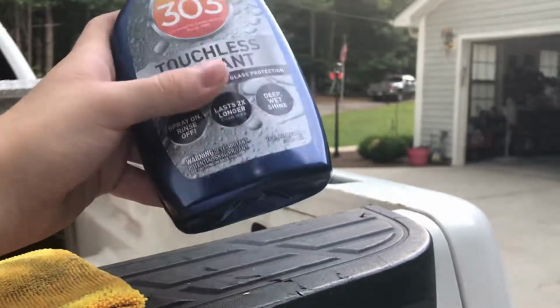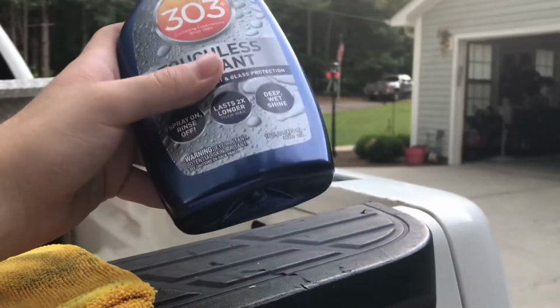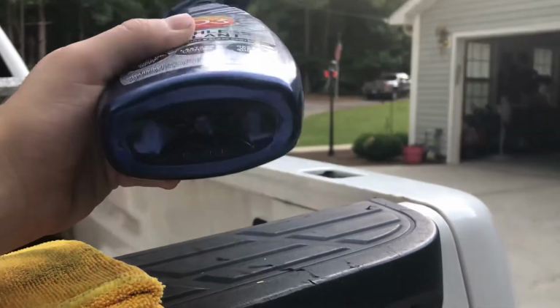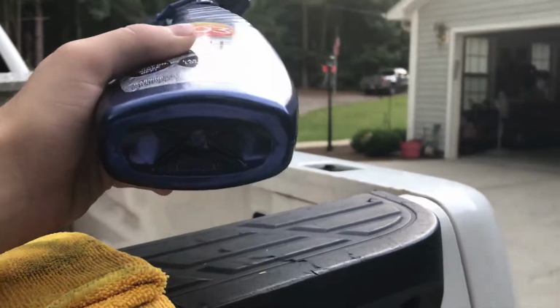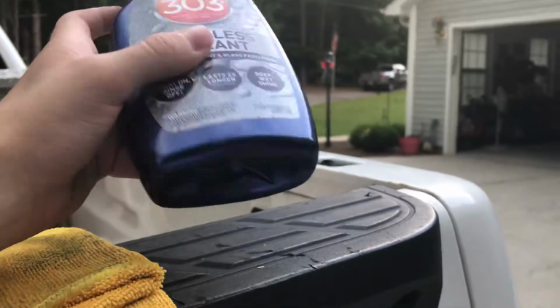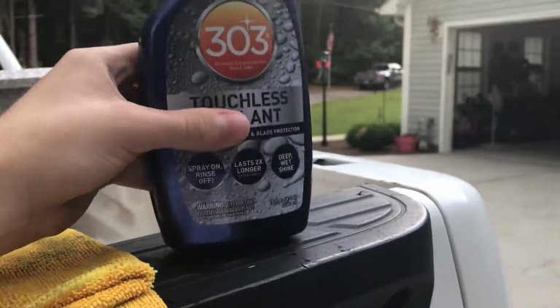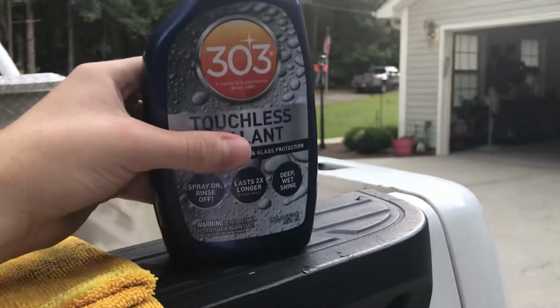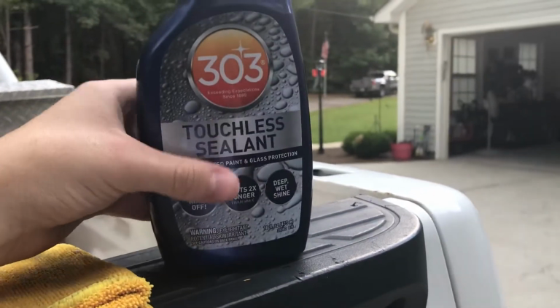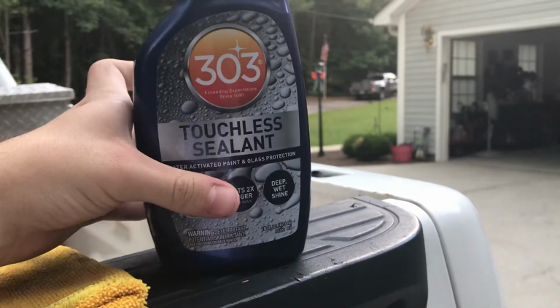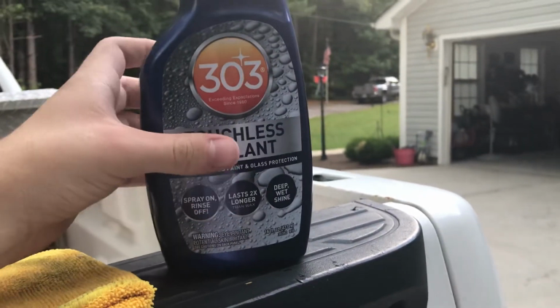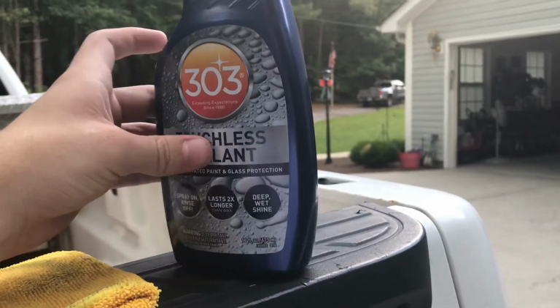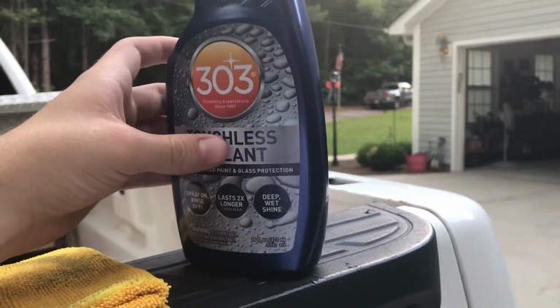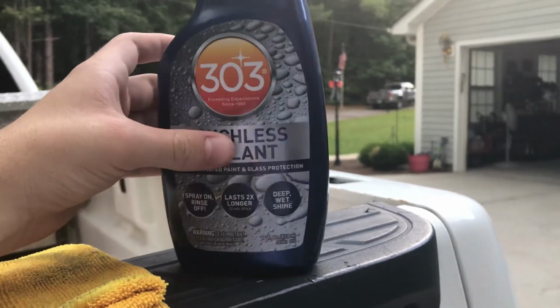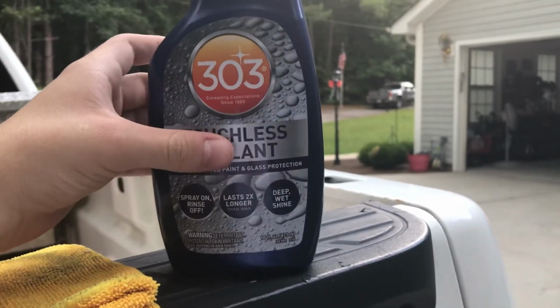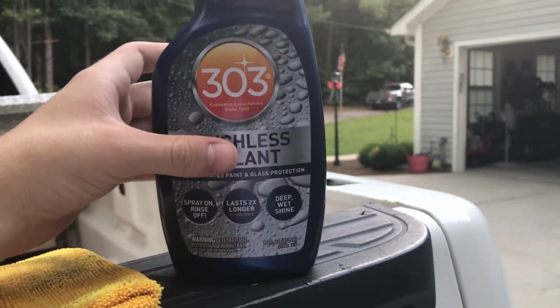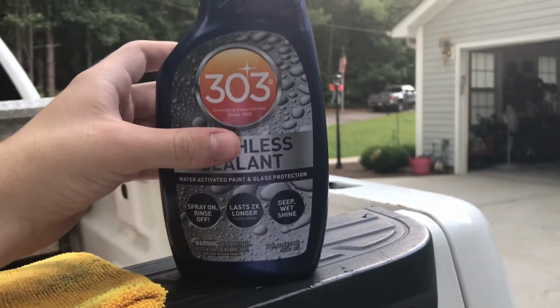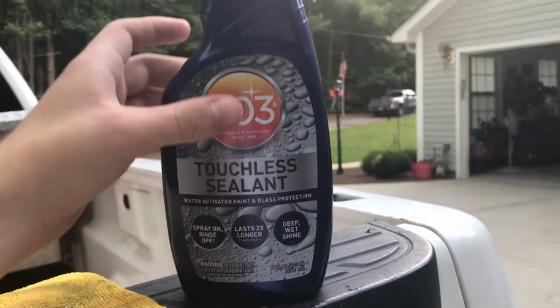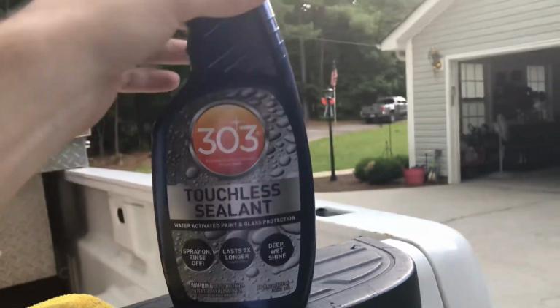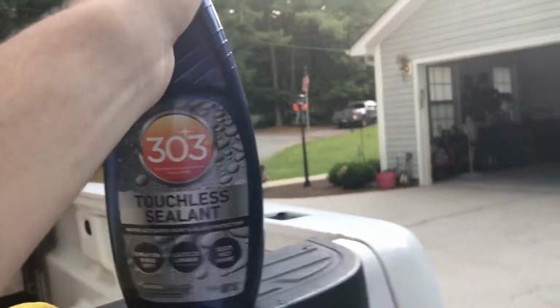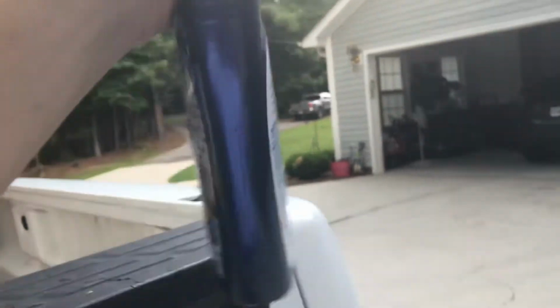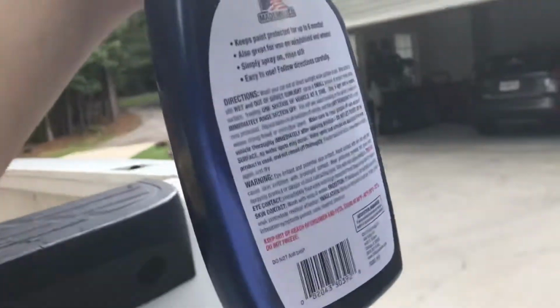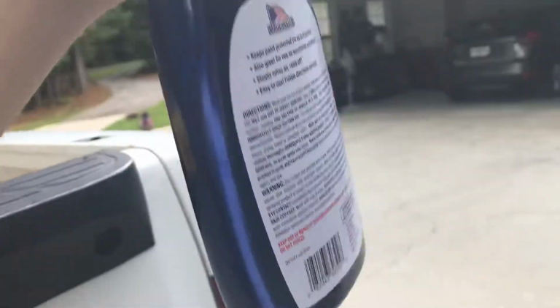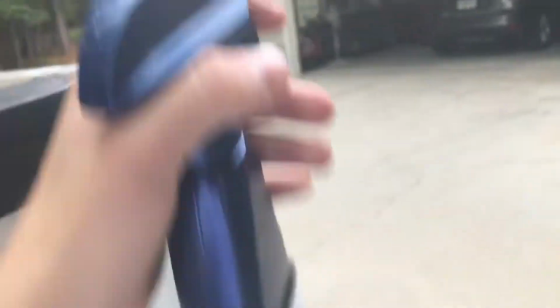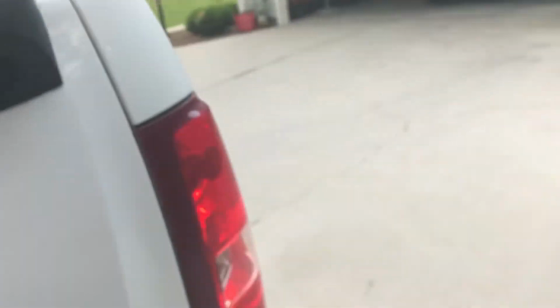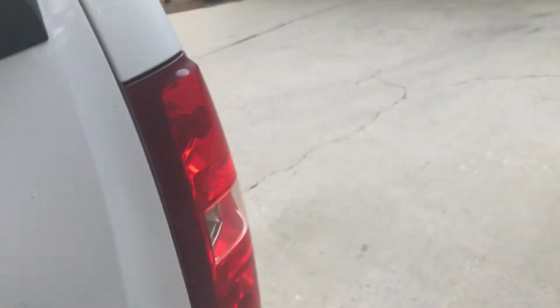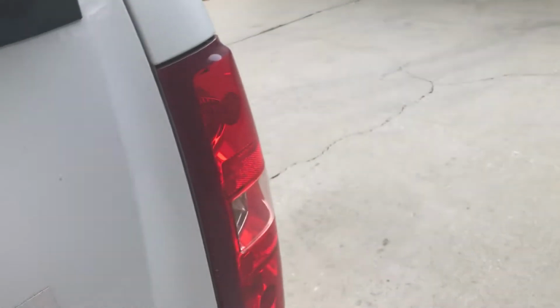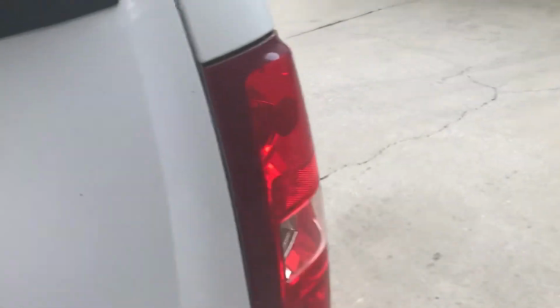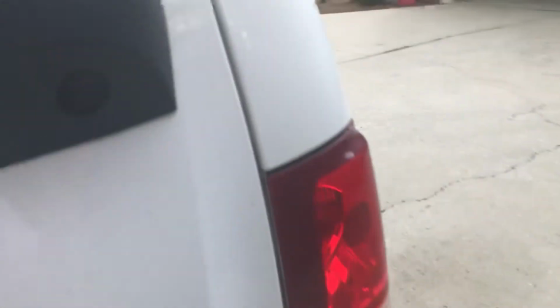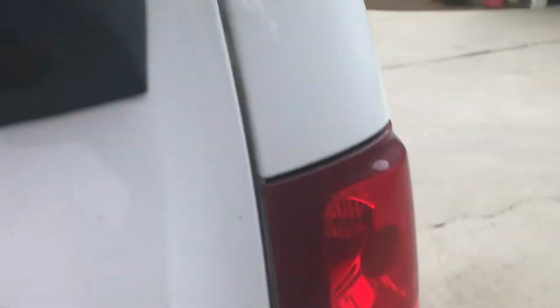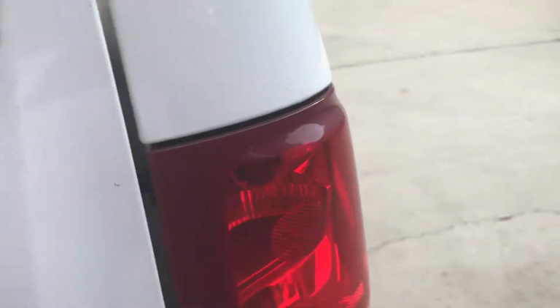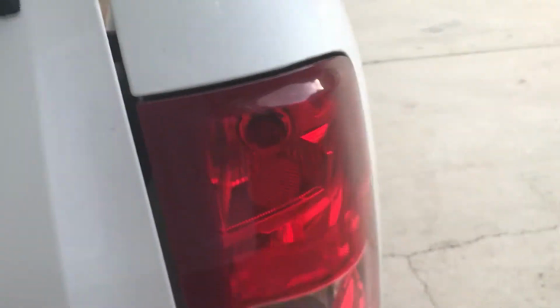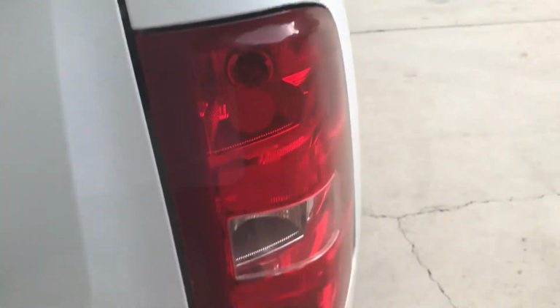Yeah, it's my first 303 product. Maybe next I'll get their interior product.